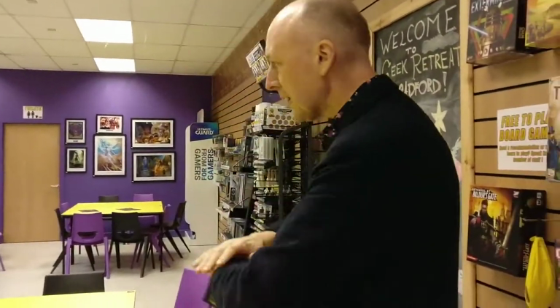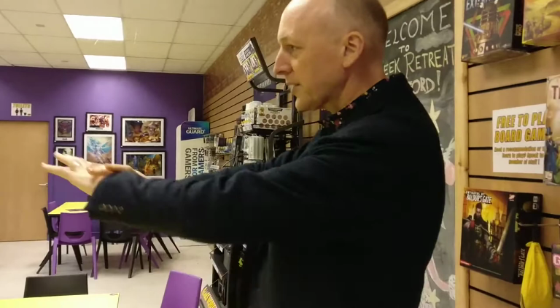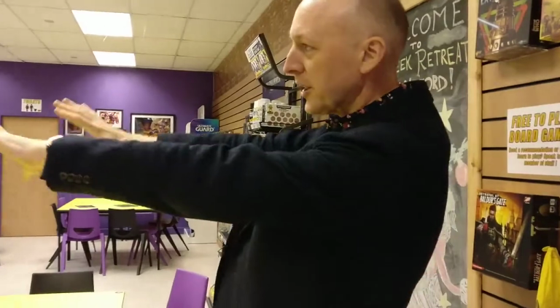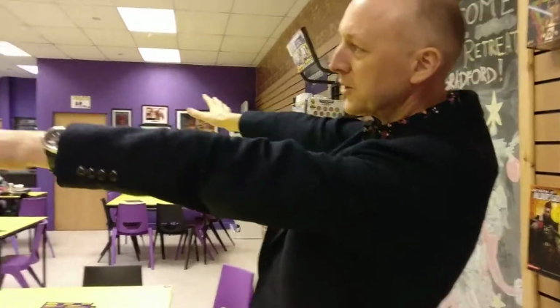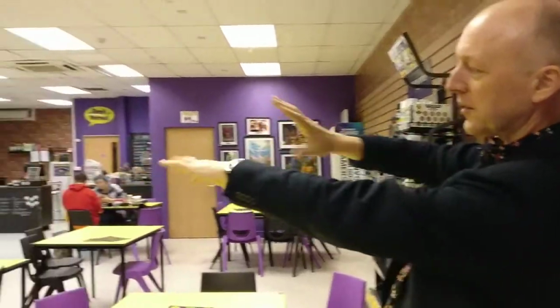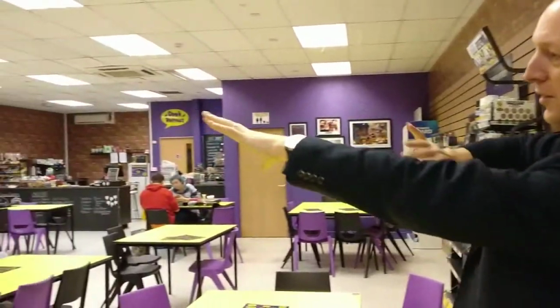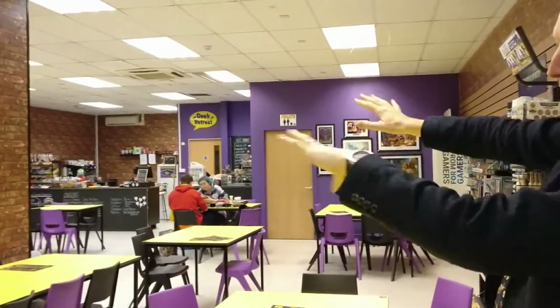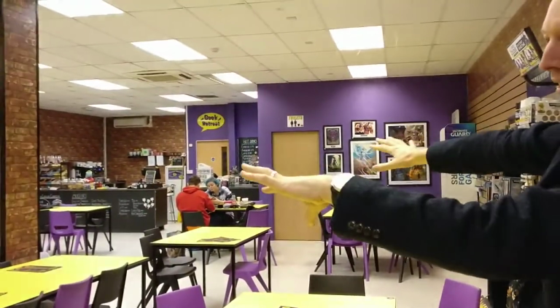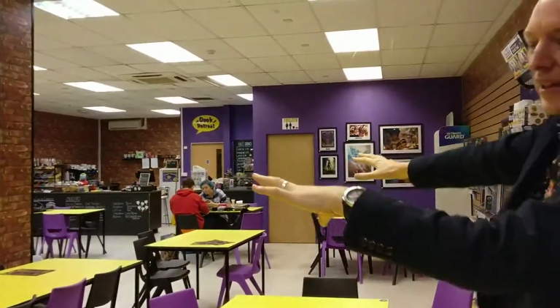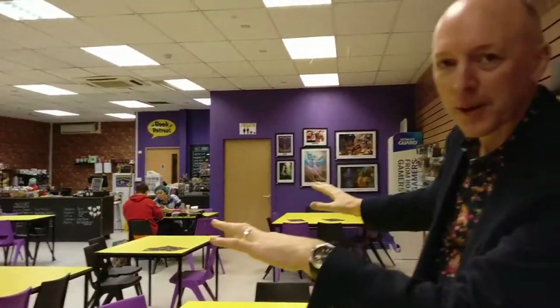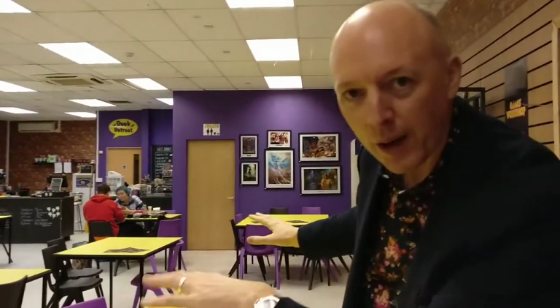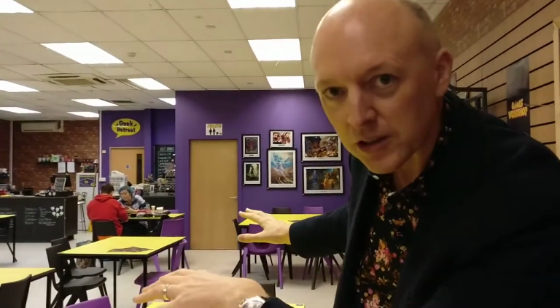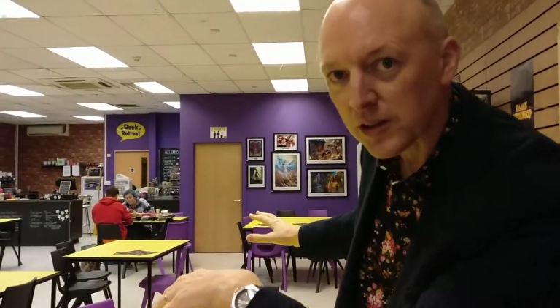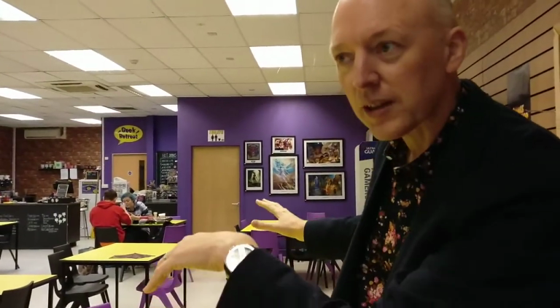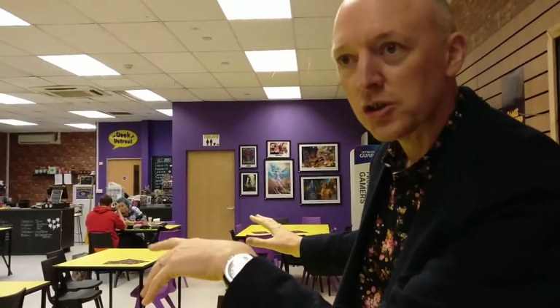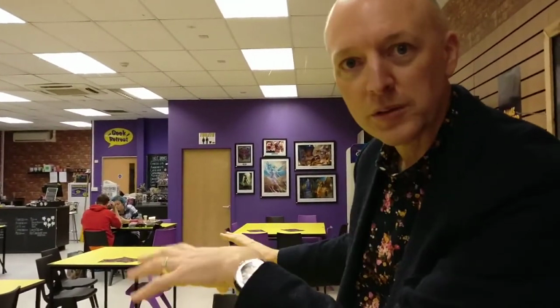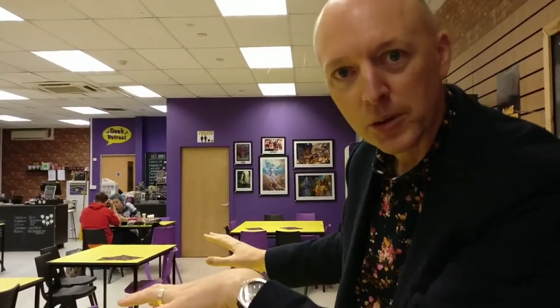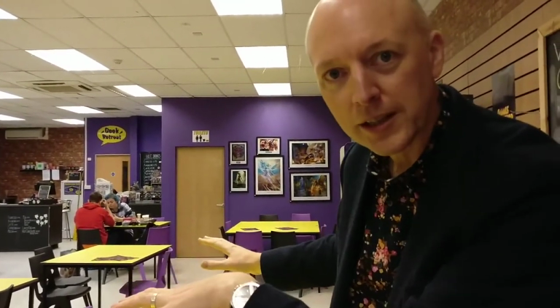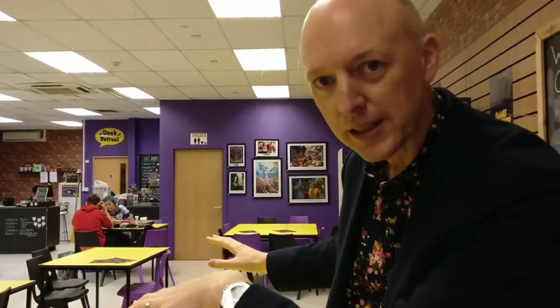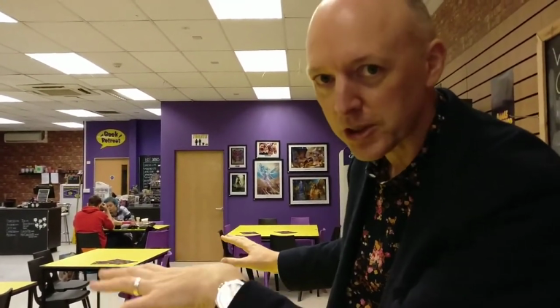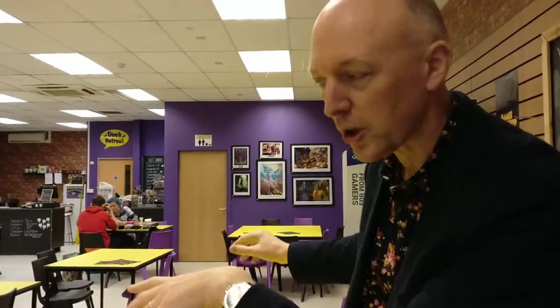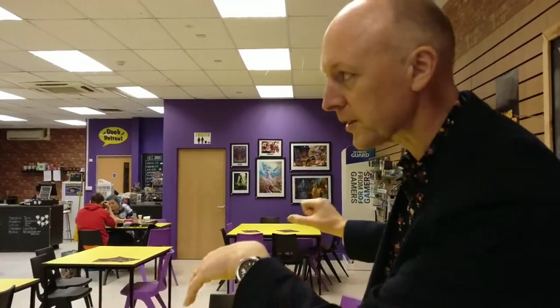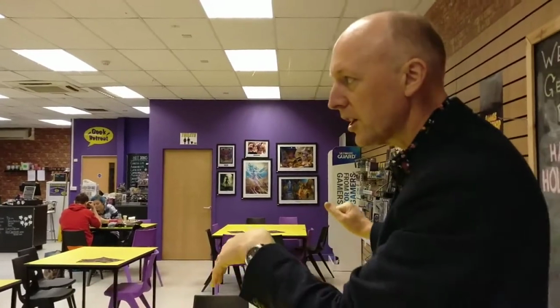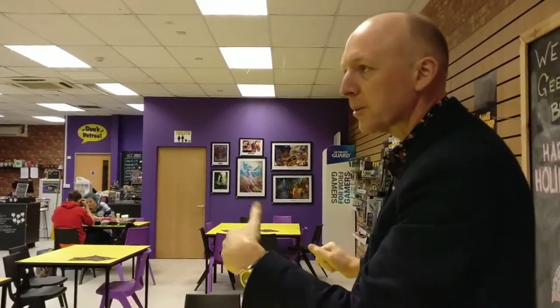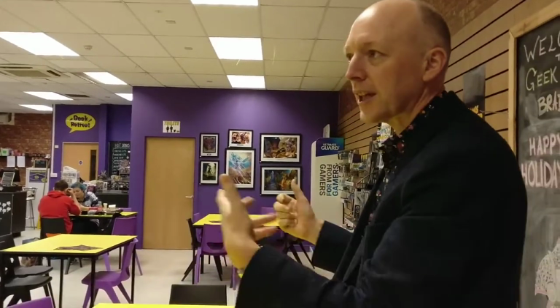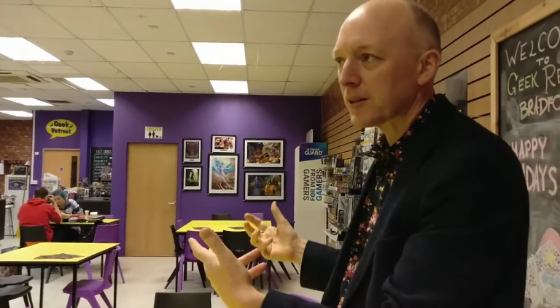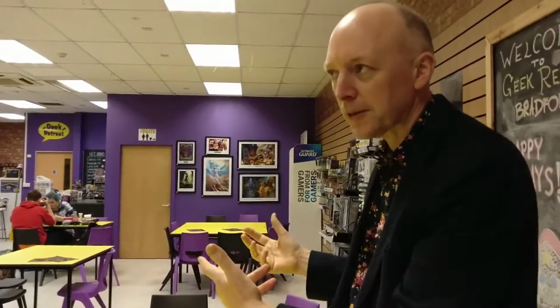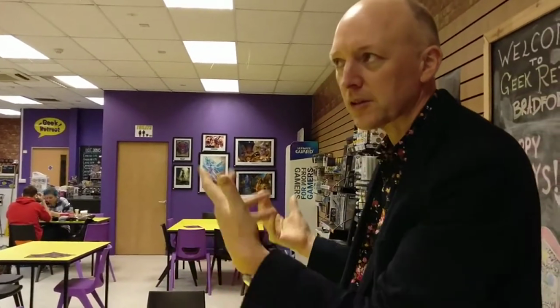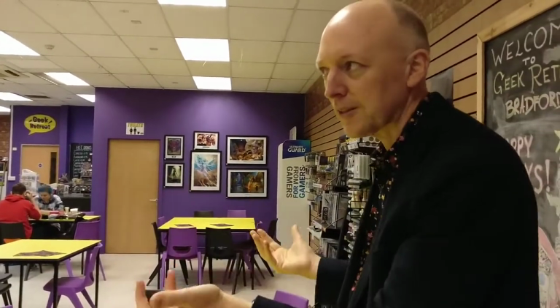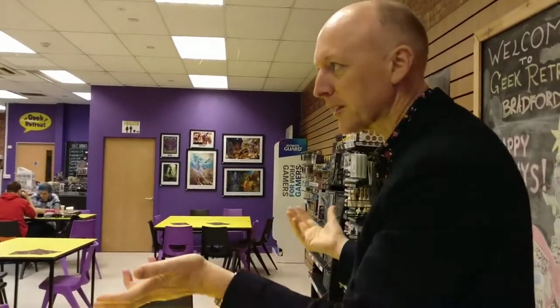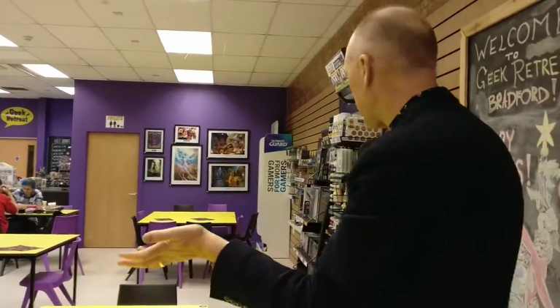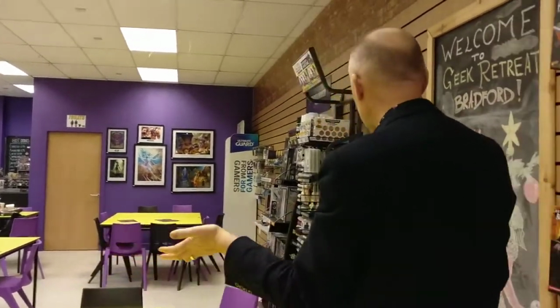As you look around, you'll see it's just a bit quiet because it's a Tuesday morning and they've only just opened. But if you came here in the afternoon or the evening, it'd be a lot busier.